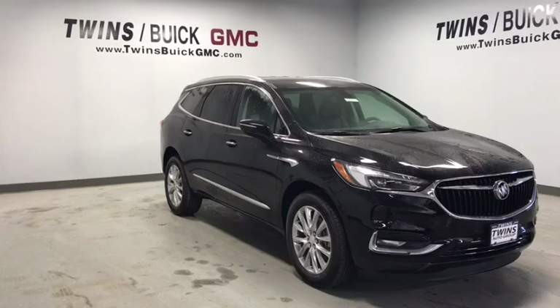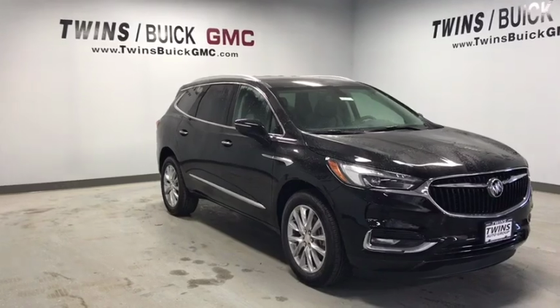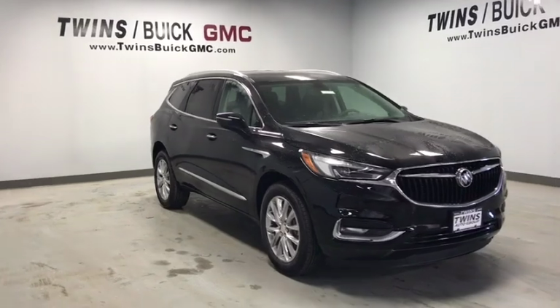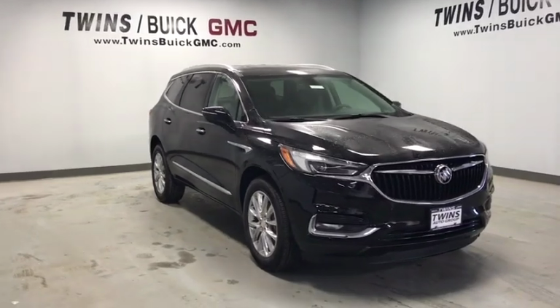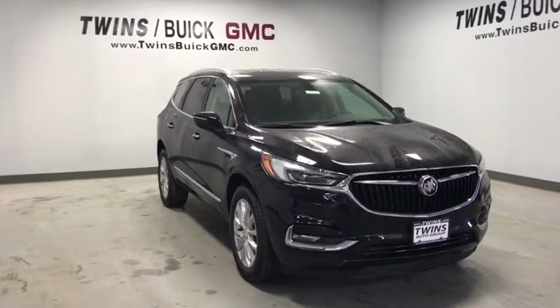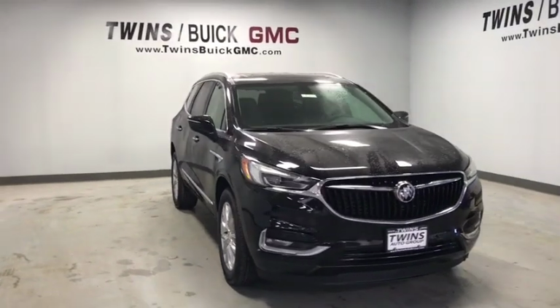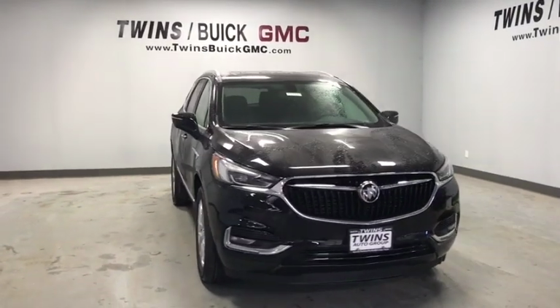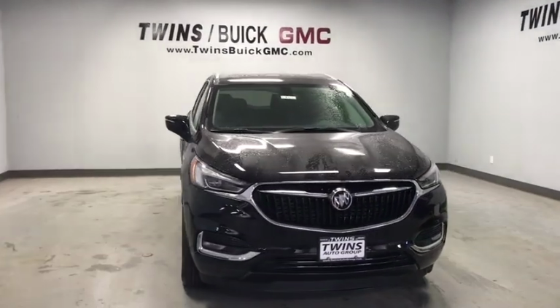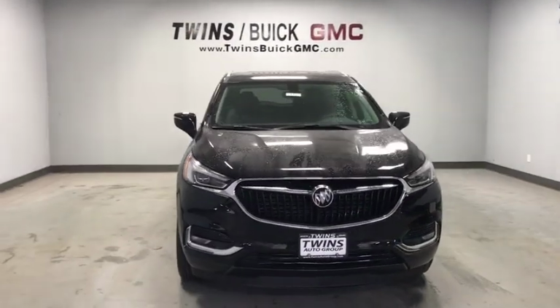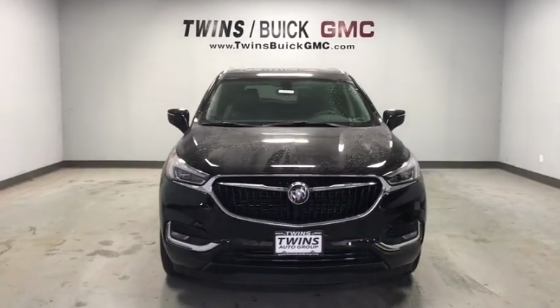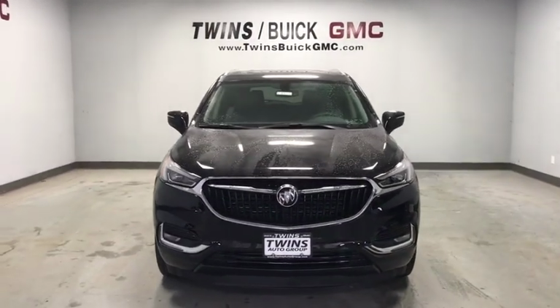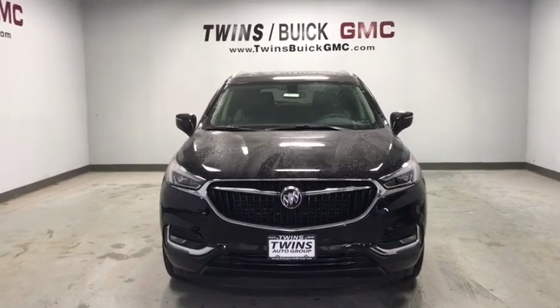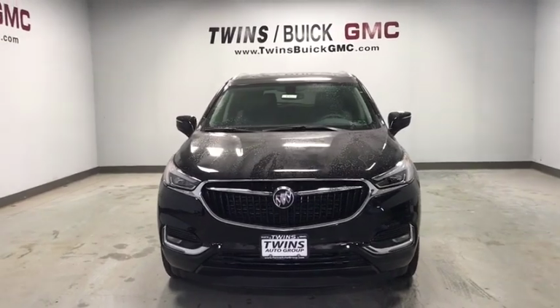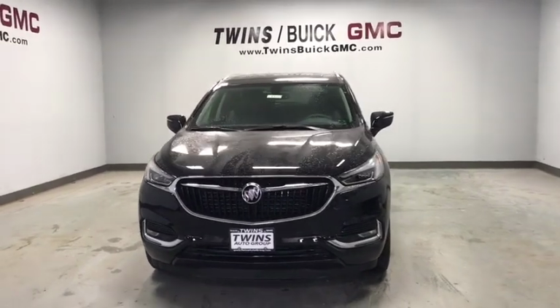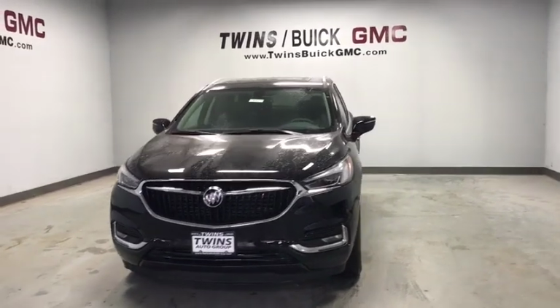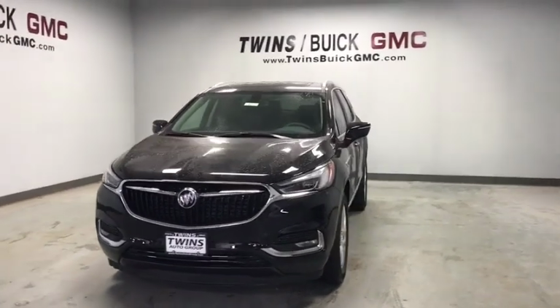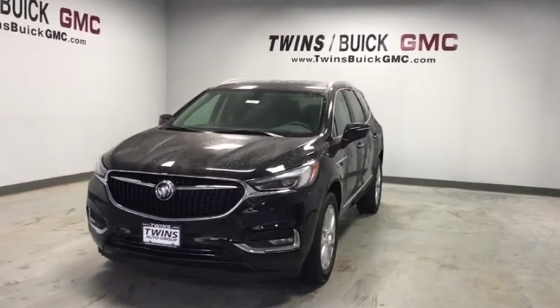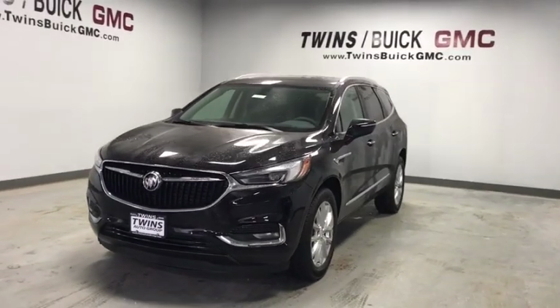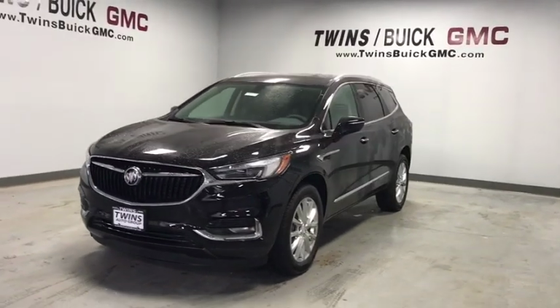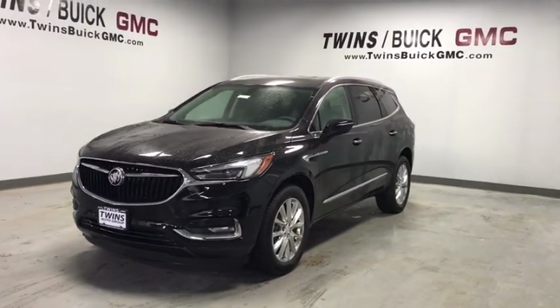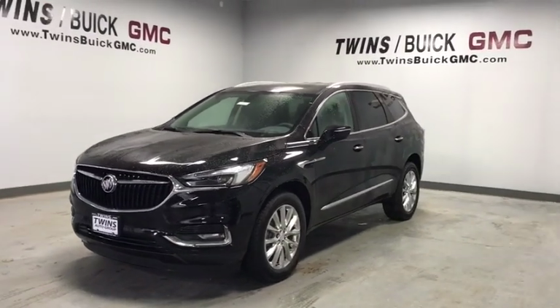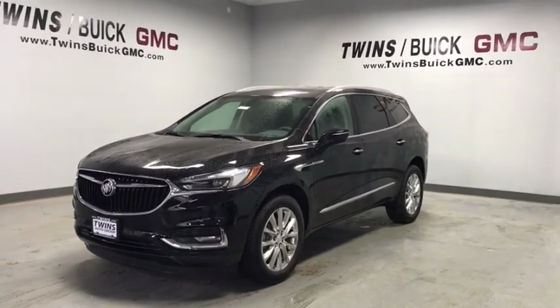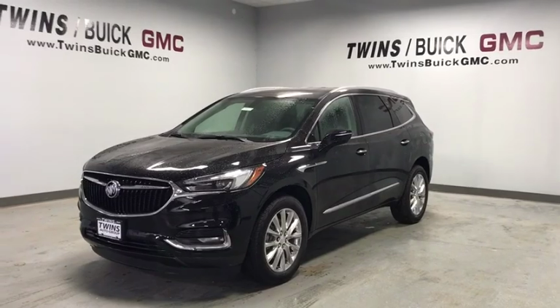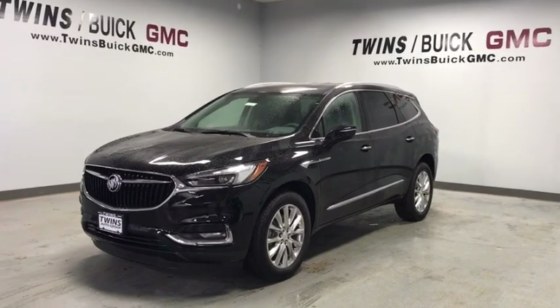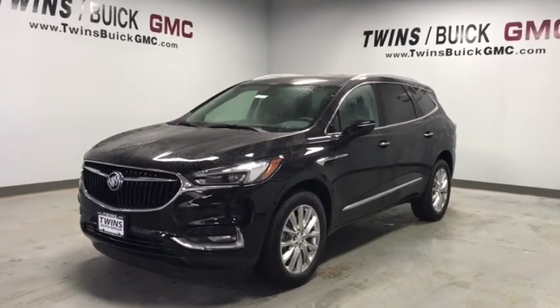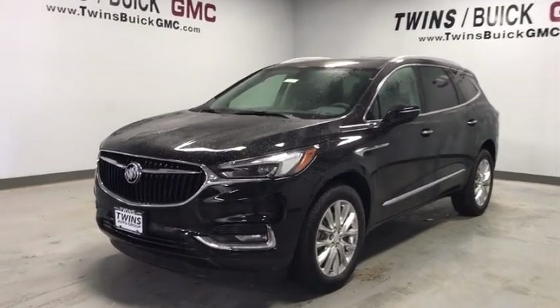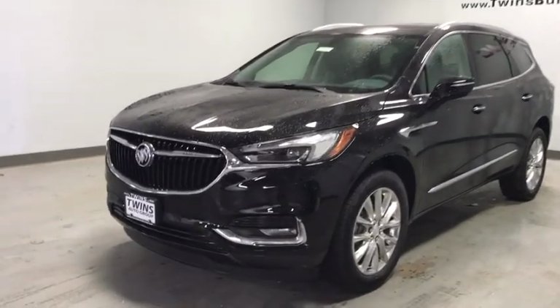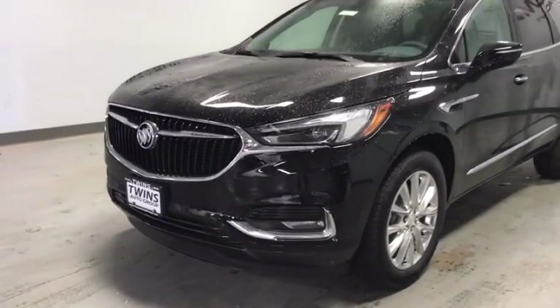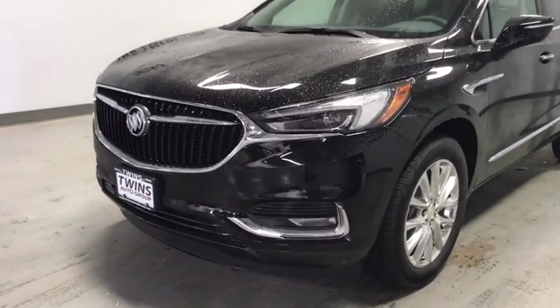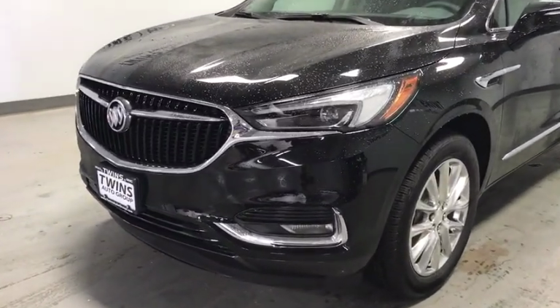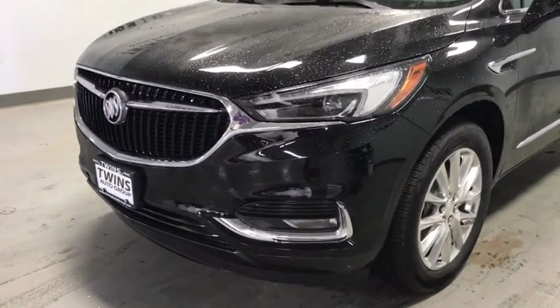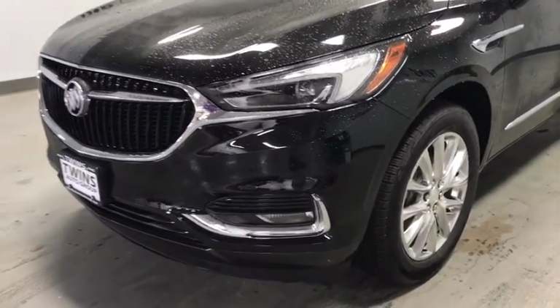2019 Buick Enclave. The Enclave offers three rows of seats standard. Not only is it roomy and stylish, but Buick really did its homework on this vehicle. They did not cut any corners. This vehicle has less than 100 miles.